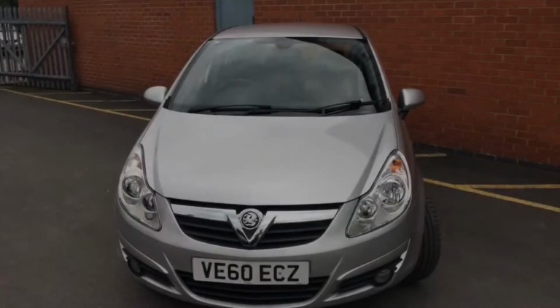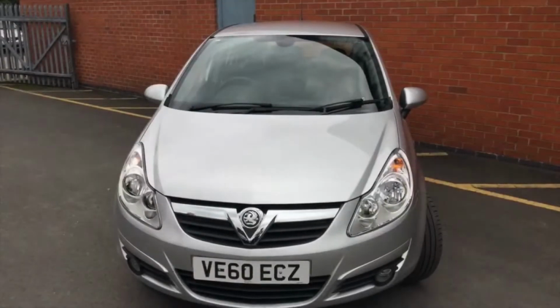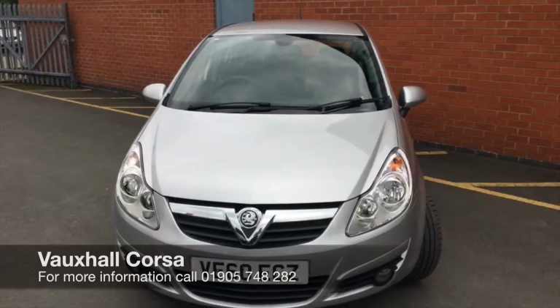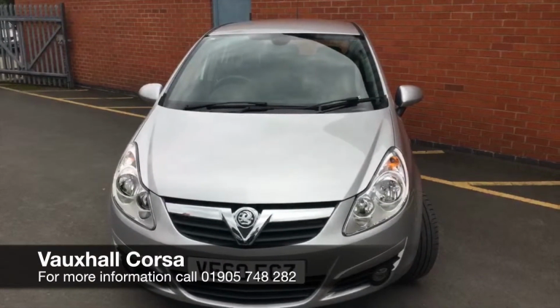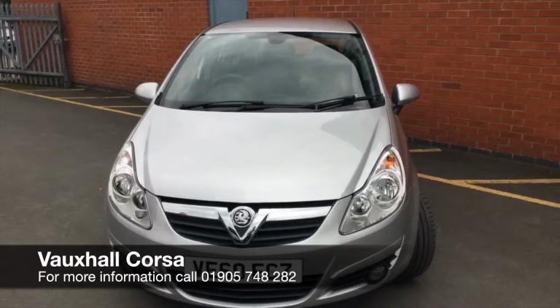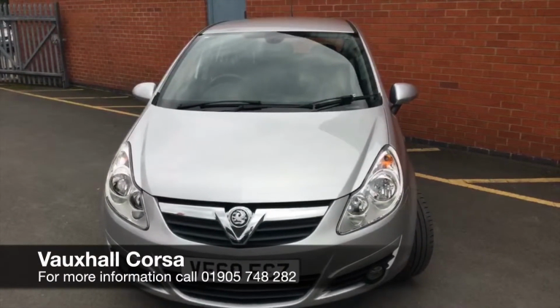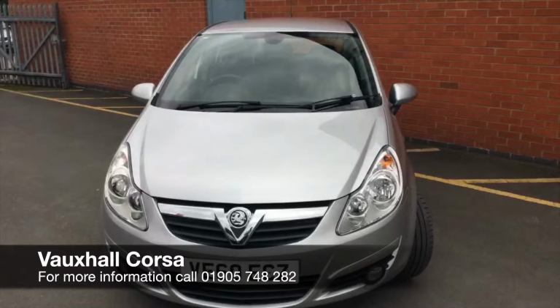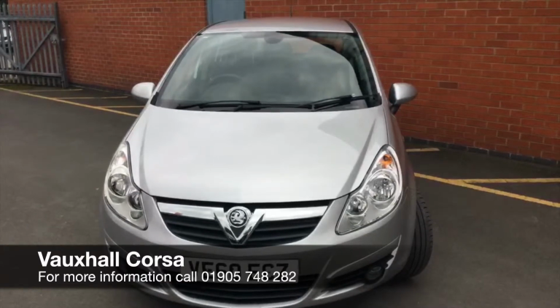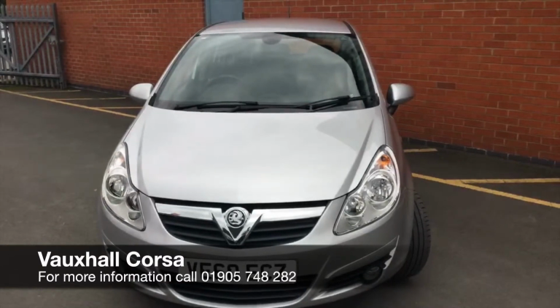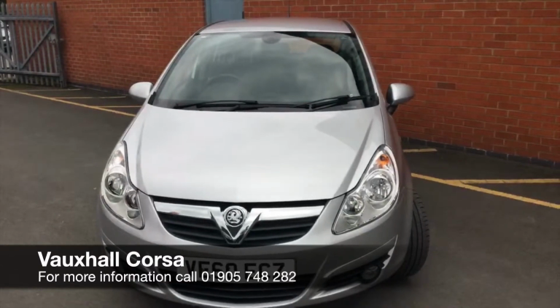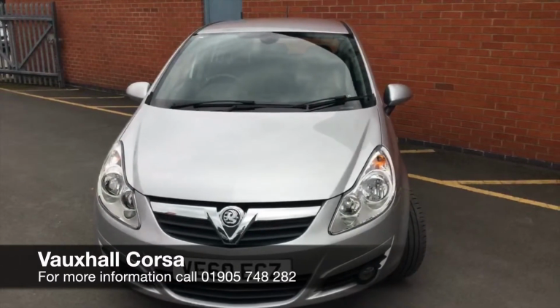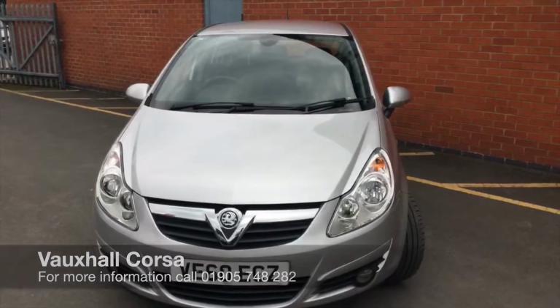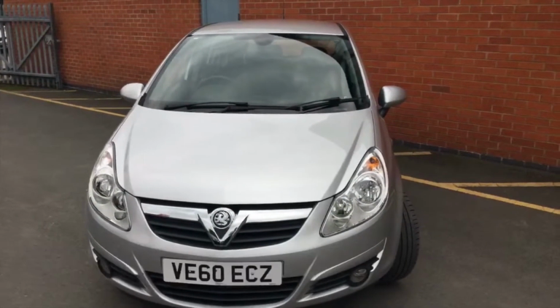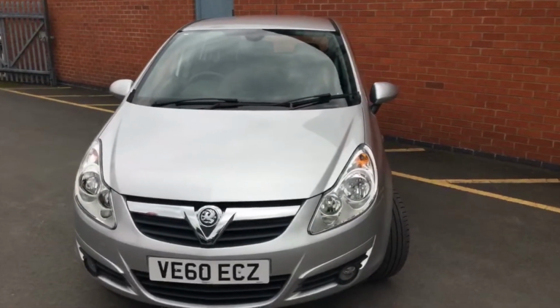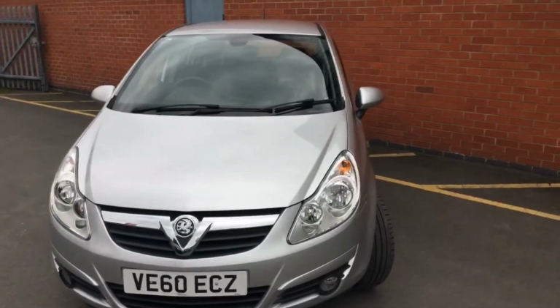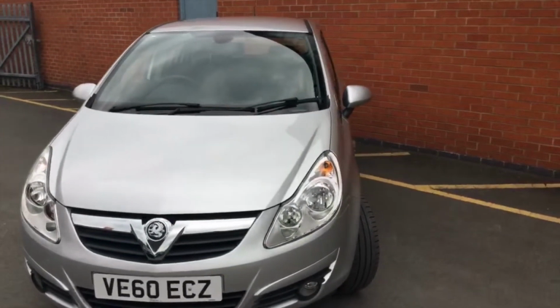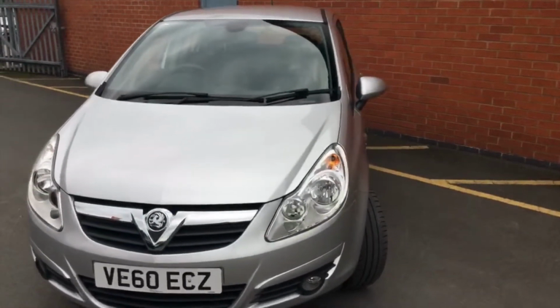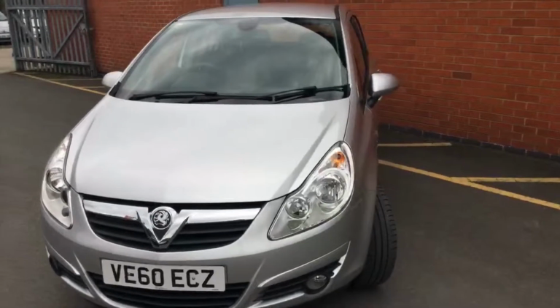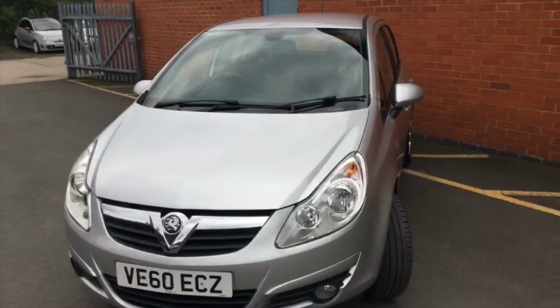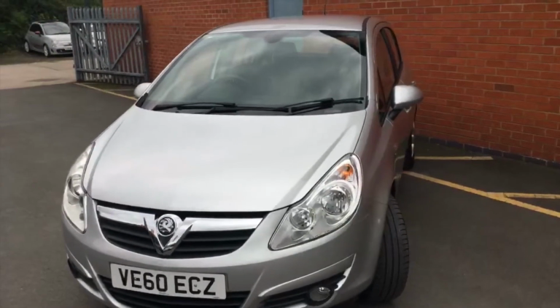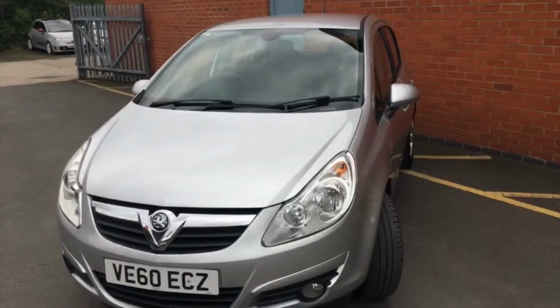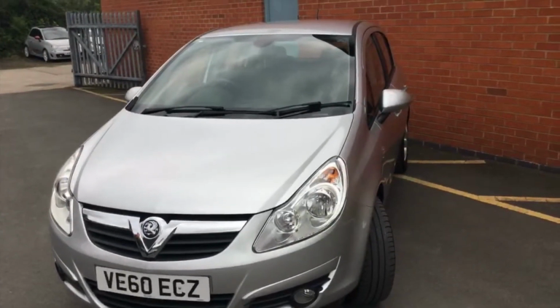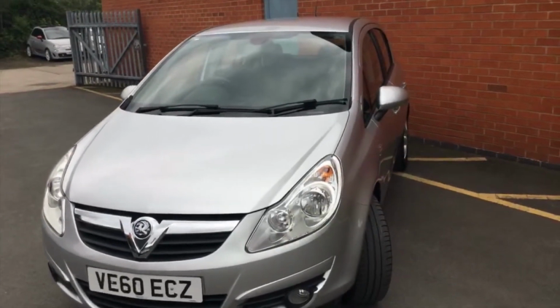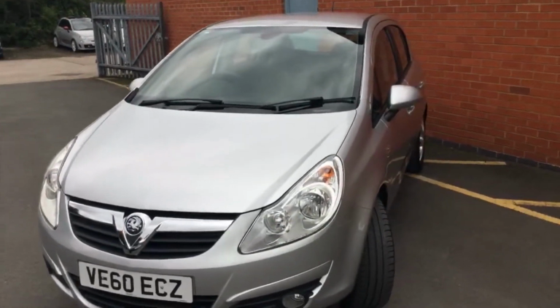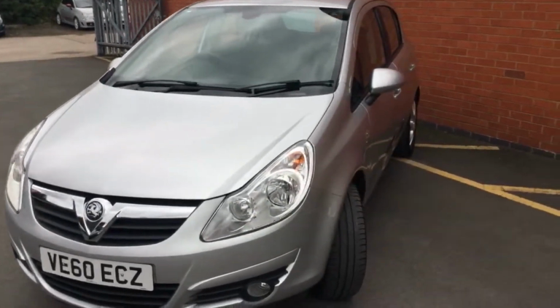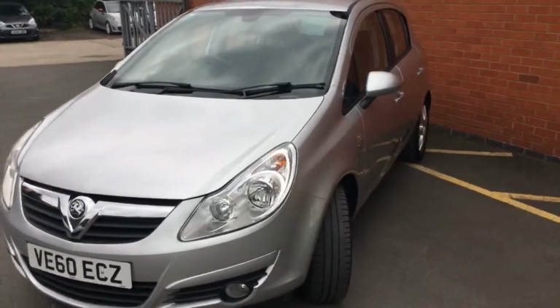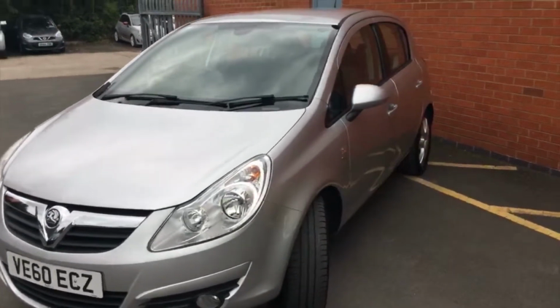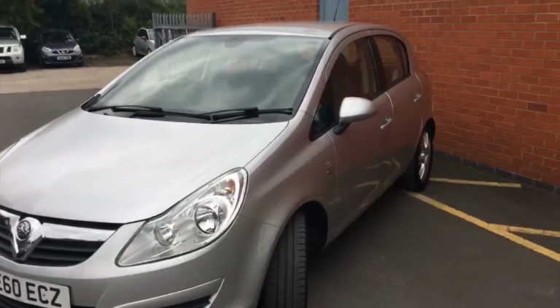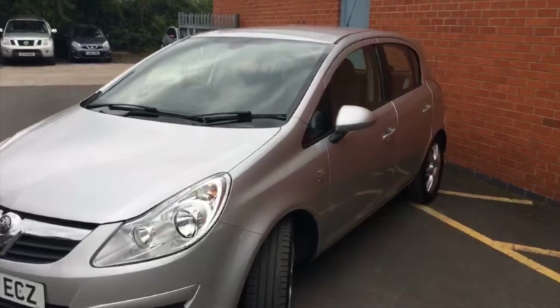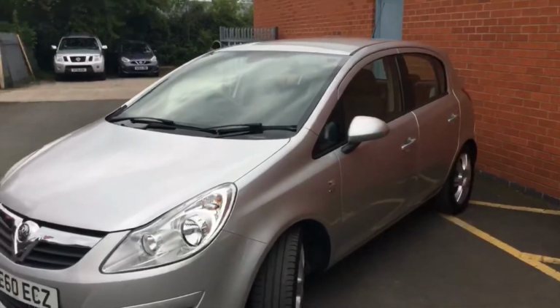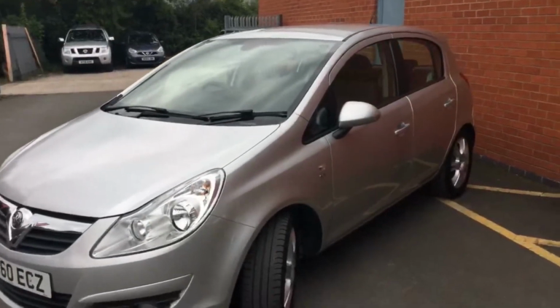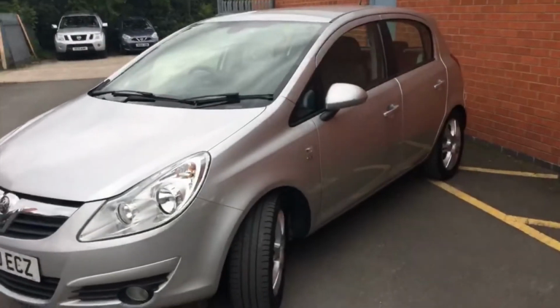Hello and welcome to Hilton Nissan in Worcester. My name is David and I'm going to show you around this Vauxhall Corsa 1.4 petrol automatic we currently have in stock here. It's registered on a 60 plate, which was 2010, and finished in metallic silver, and is a five-door variant.